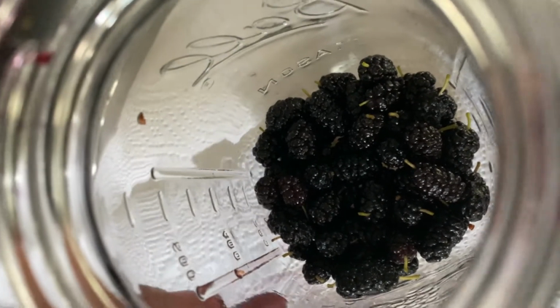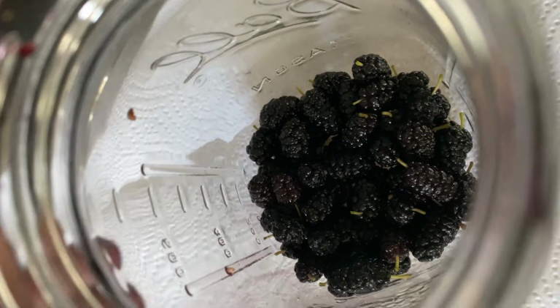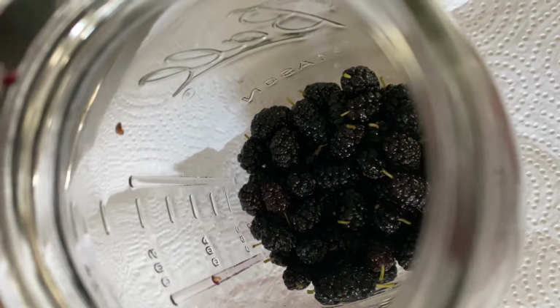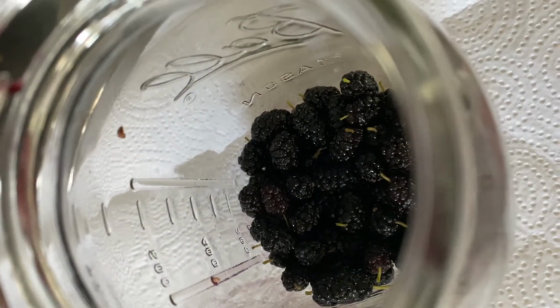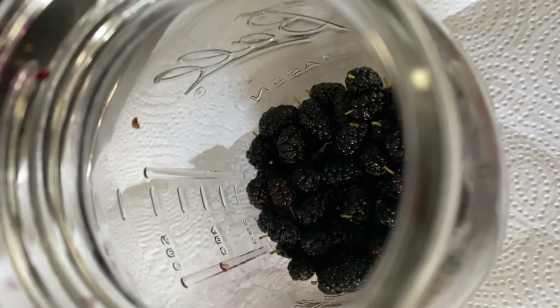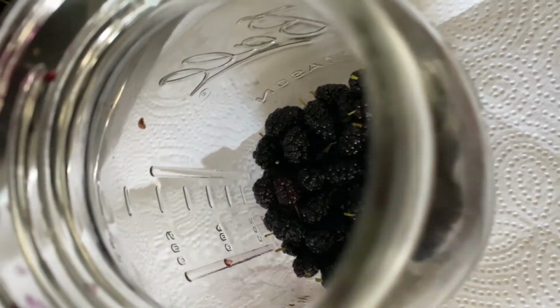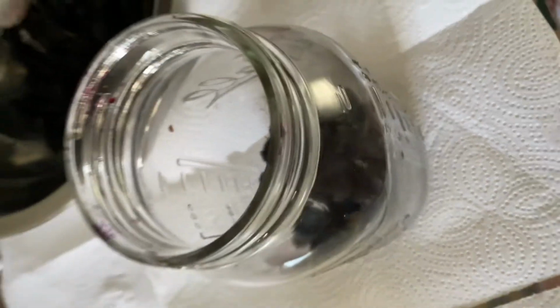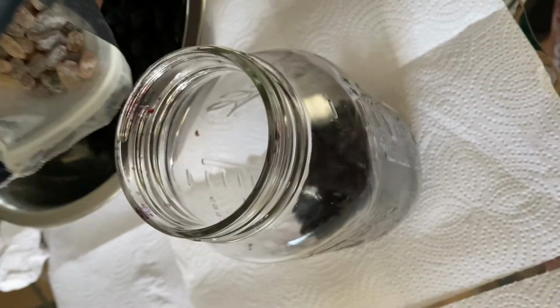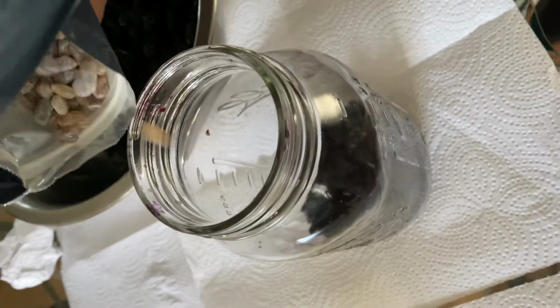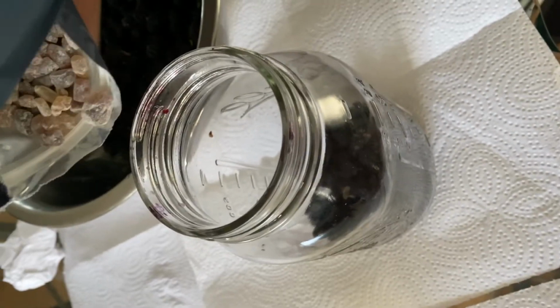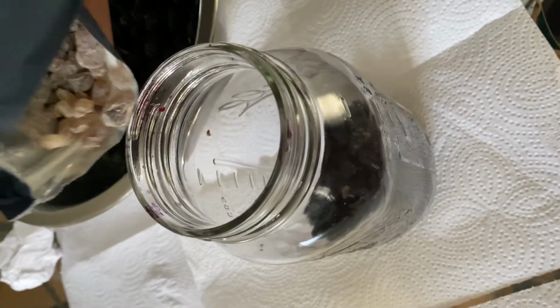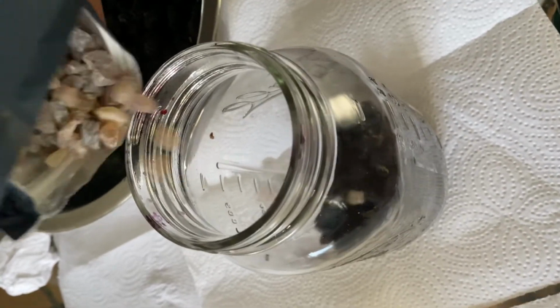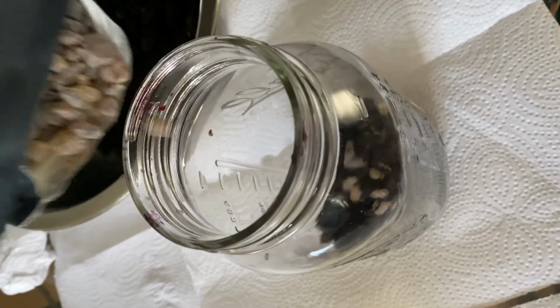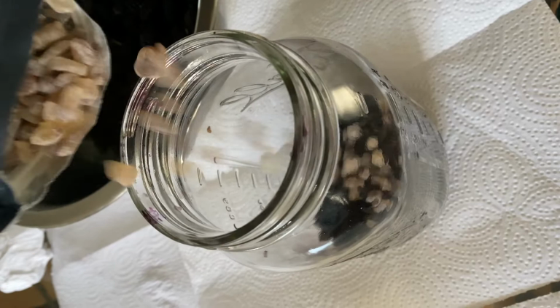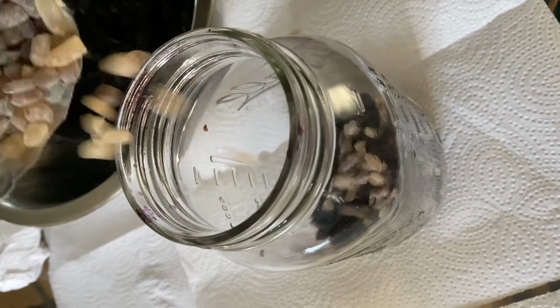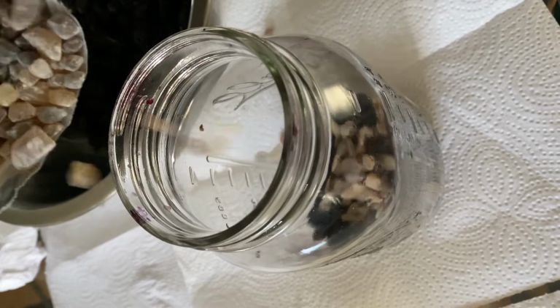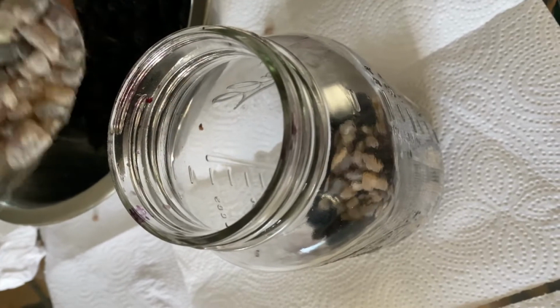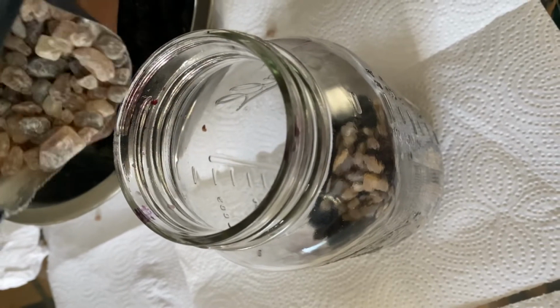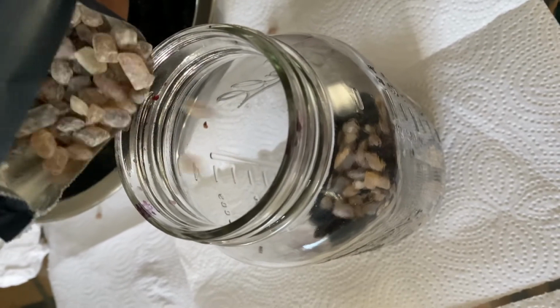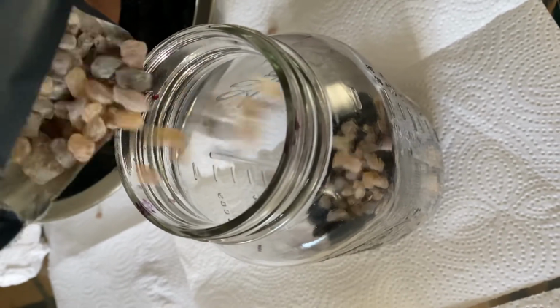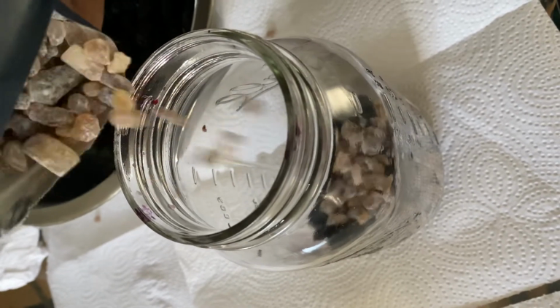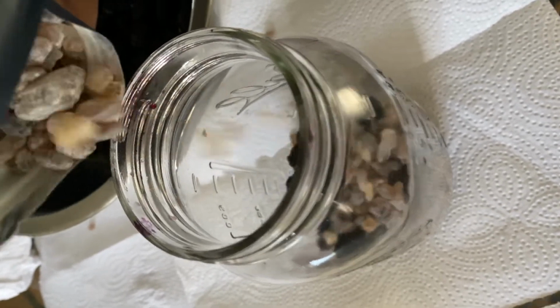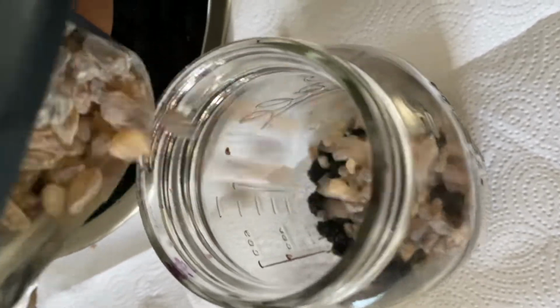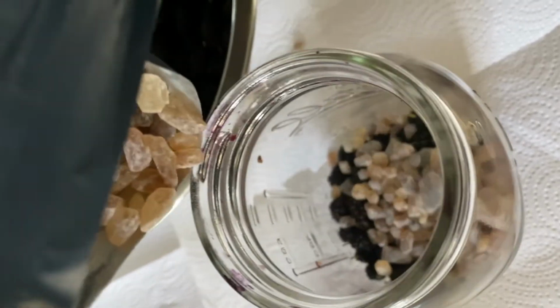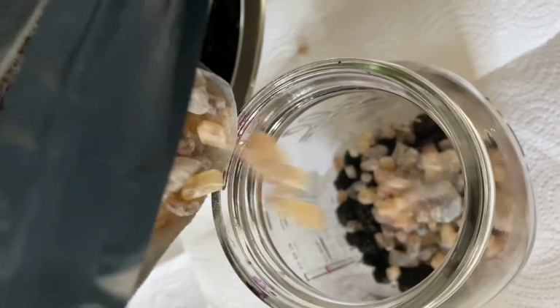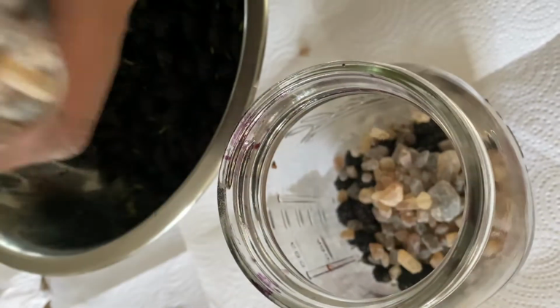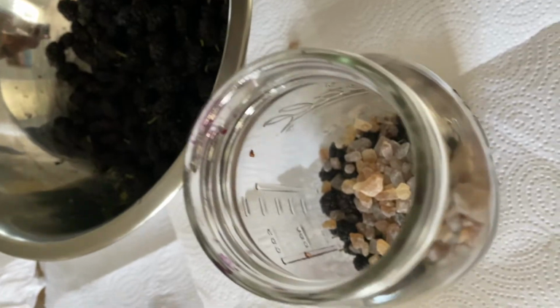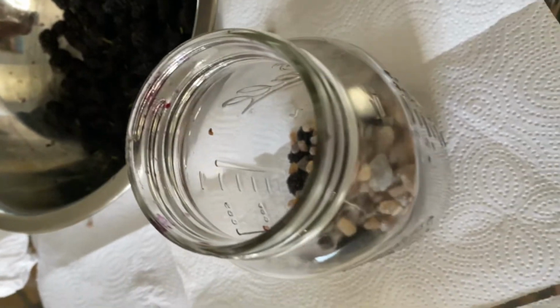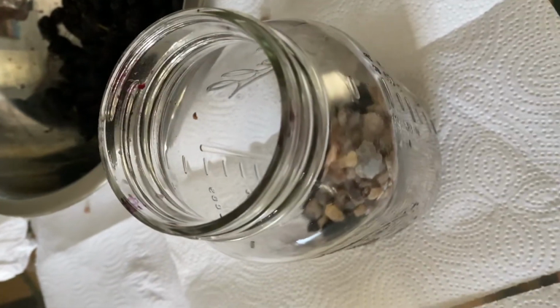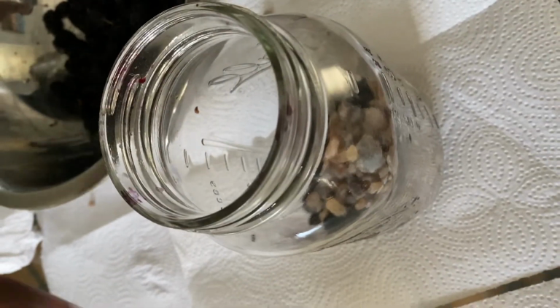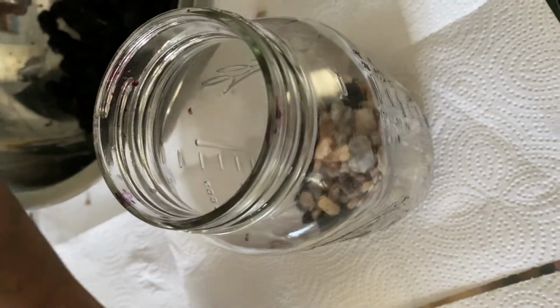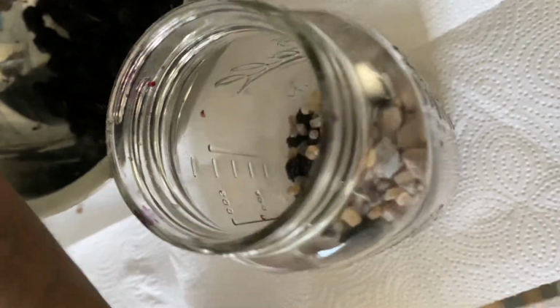What you want to do is layer the jar — berry, sugar, berry, sugar. You can see the berries at the bottom, then we're gonna do one part berries, one part sugar, just like that. Then we're gonna keep repeating this process.